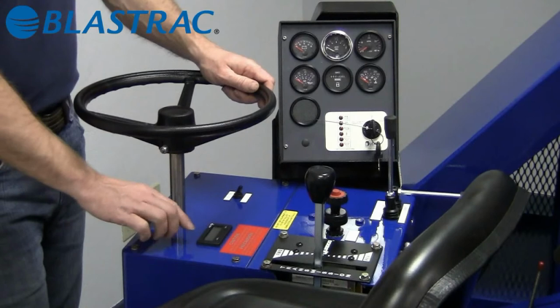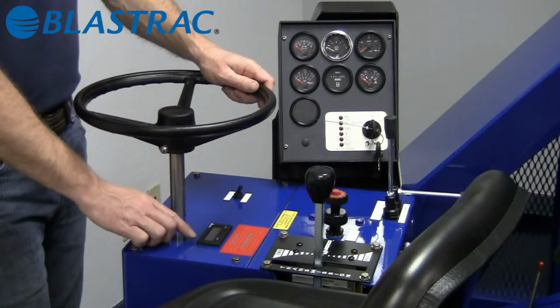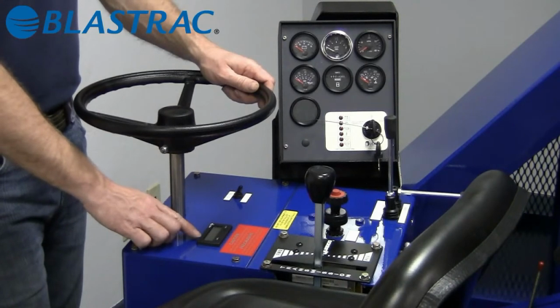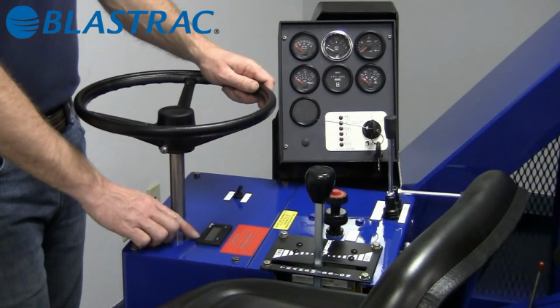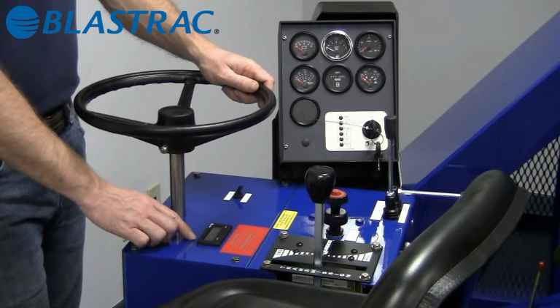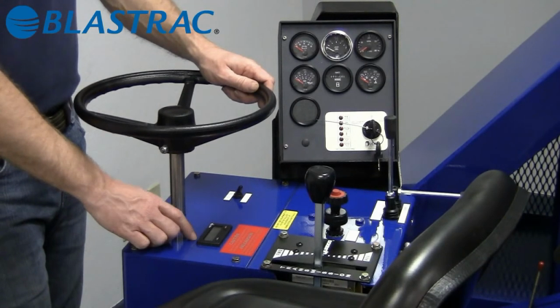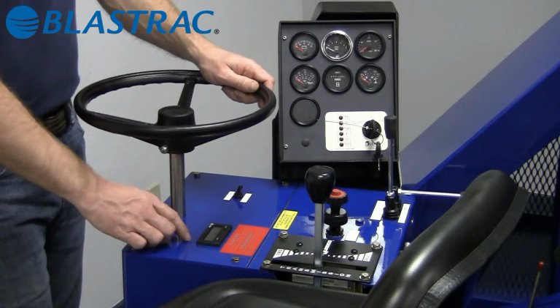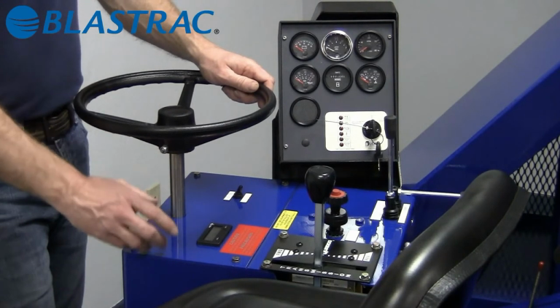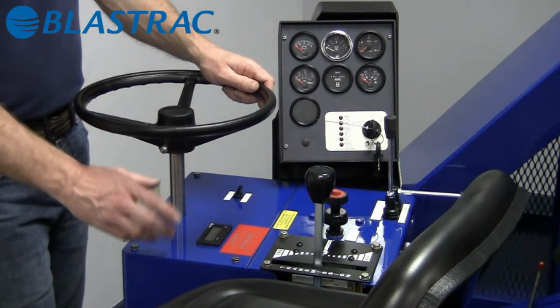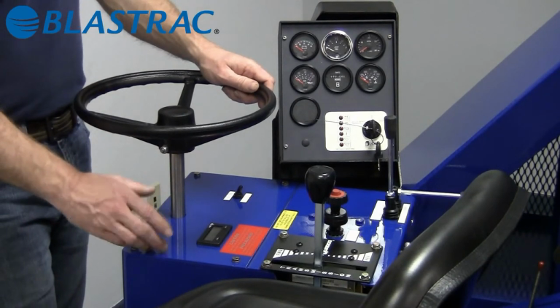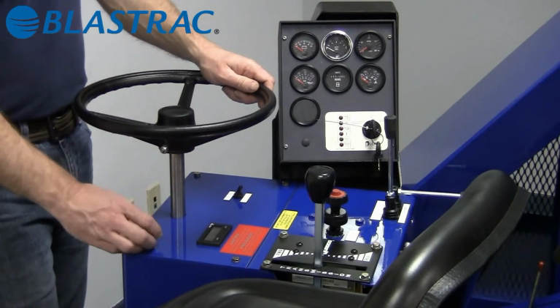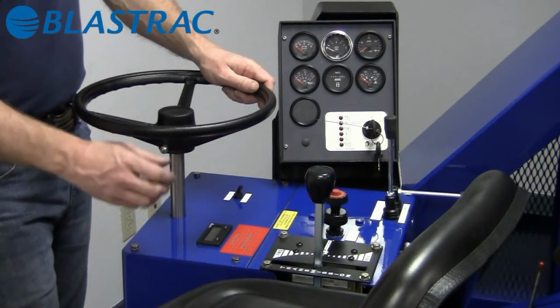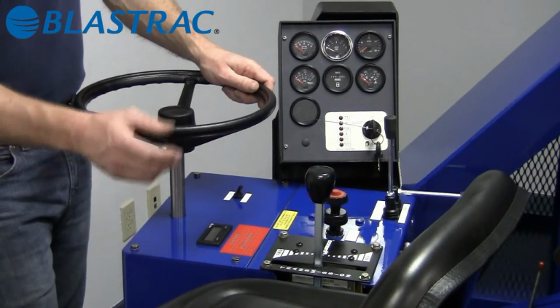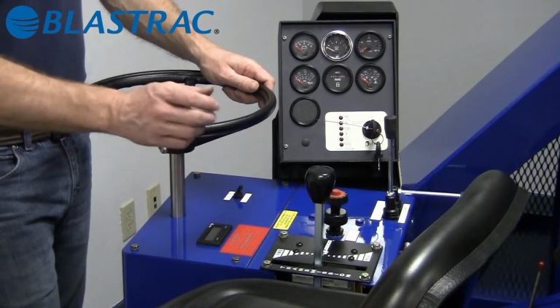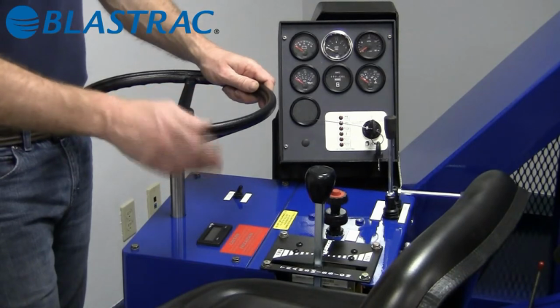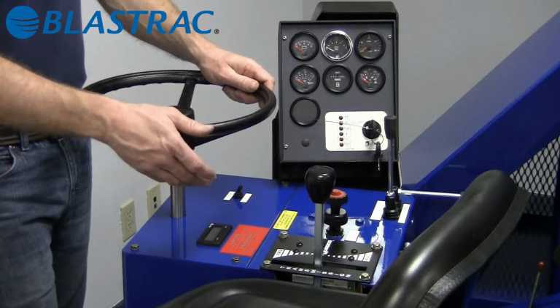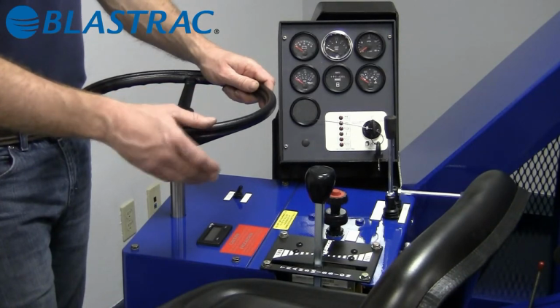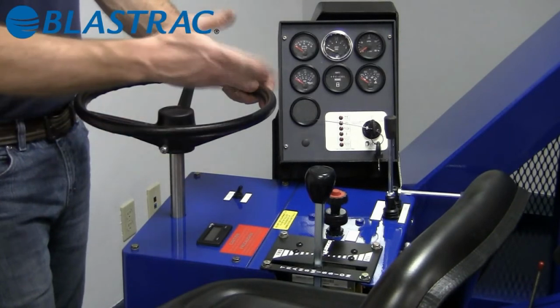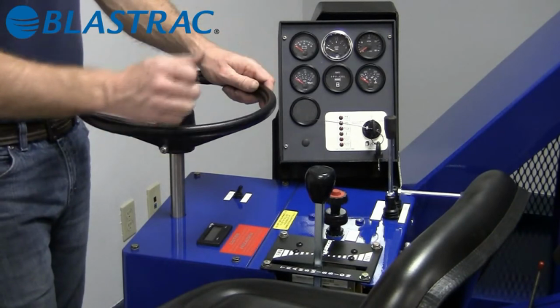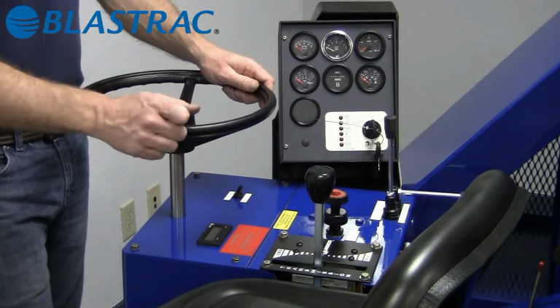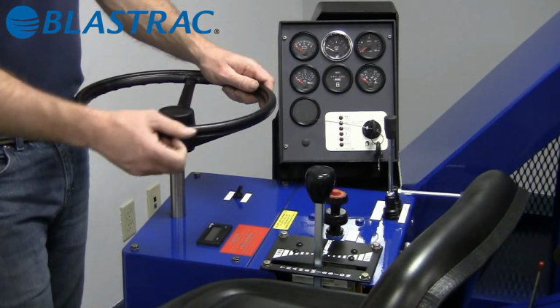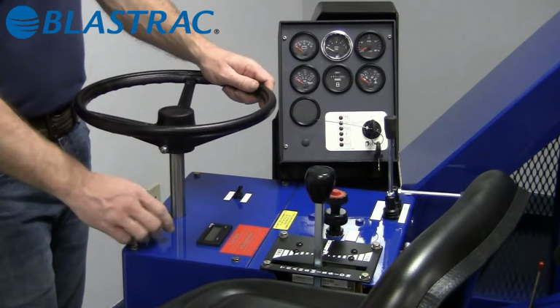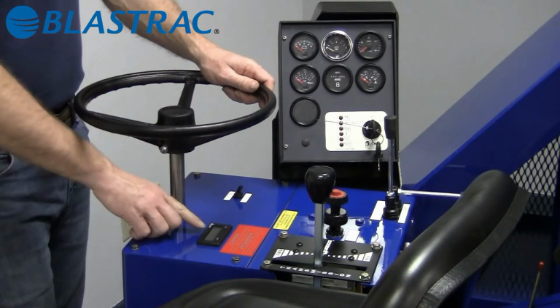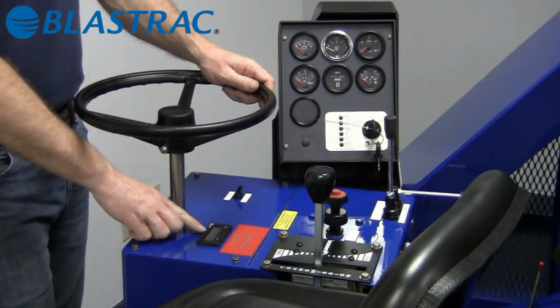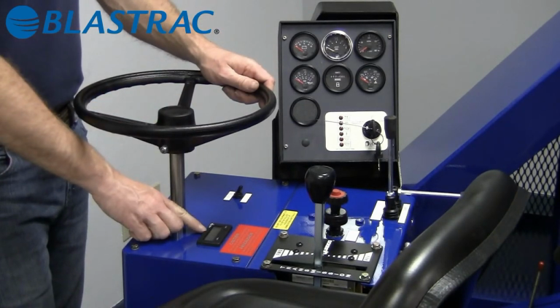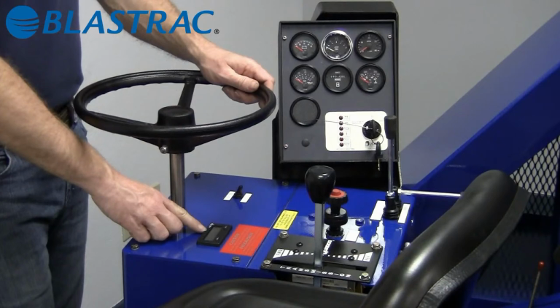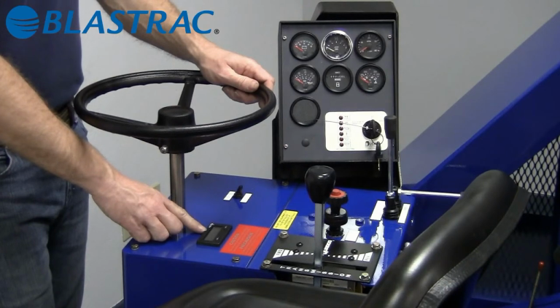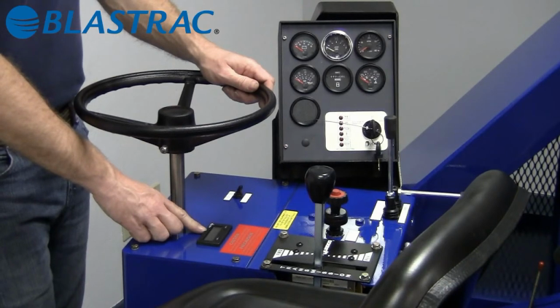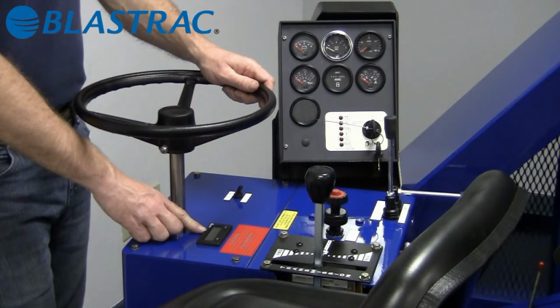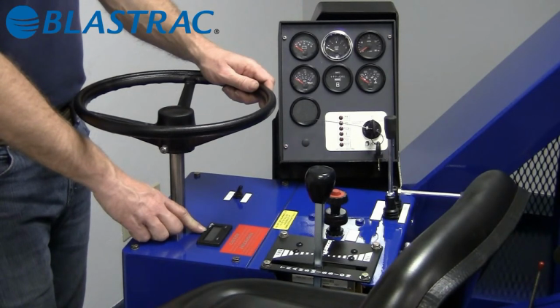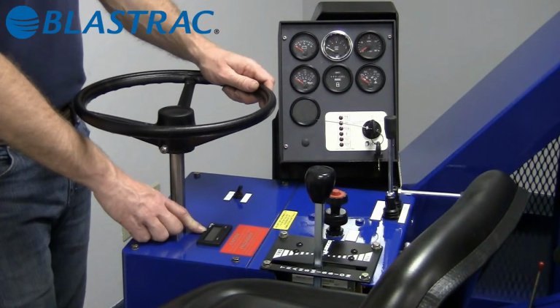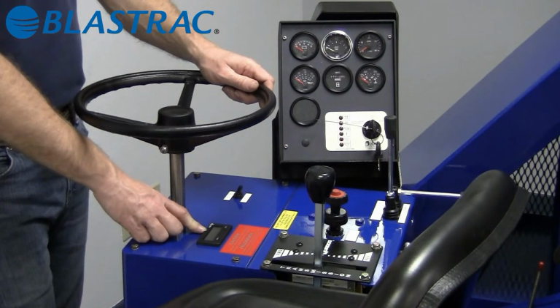We also incorporate the use of a foot-per-minute gauge. This ensures even, consistent blasting — you always want your travel rate and abrasive flow to be the same. This provides a nice digital readout for the operator to see how many feet per minute they're traveling.